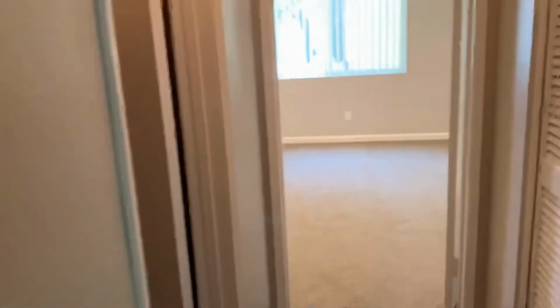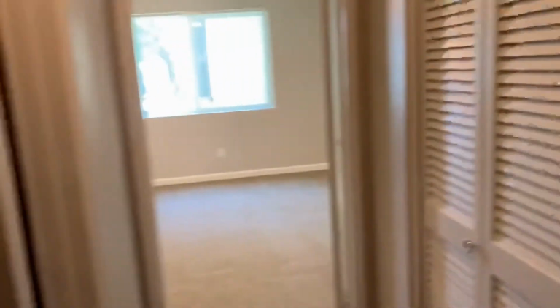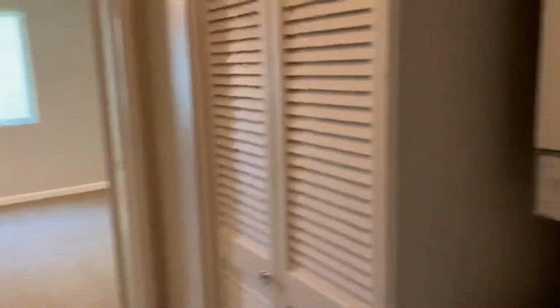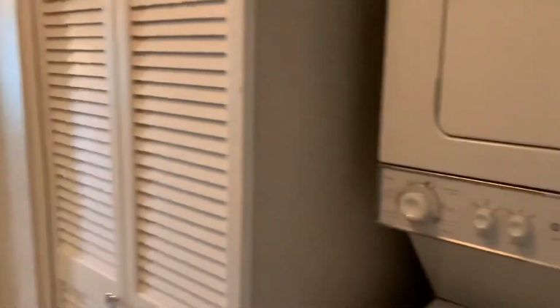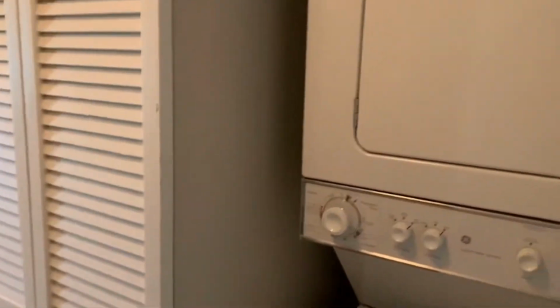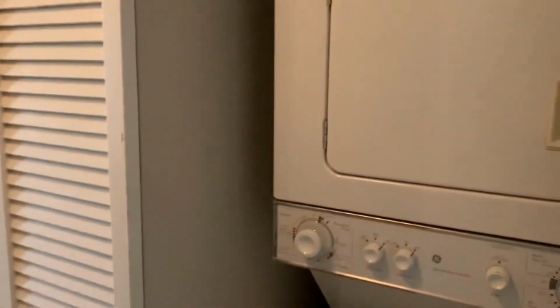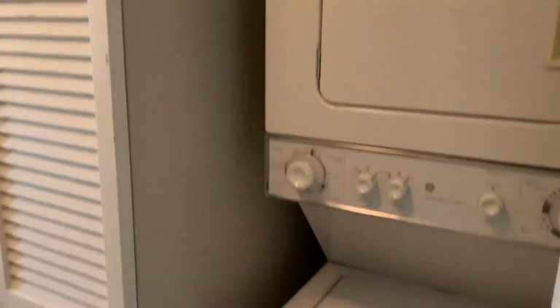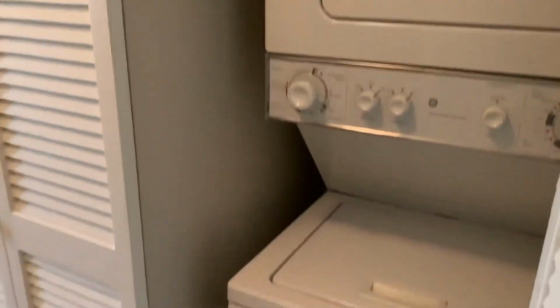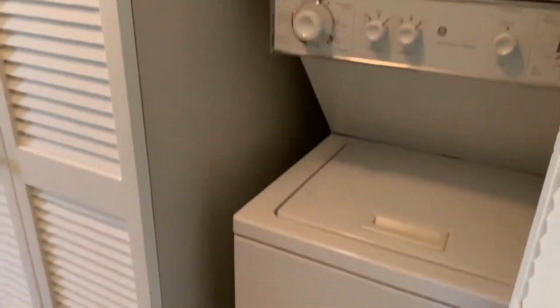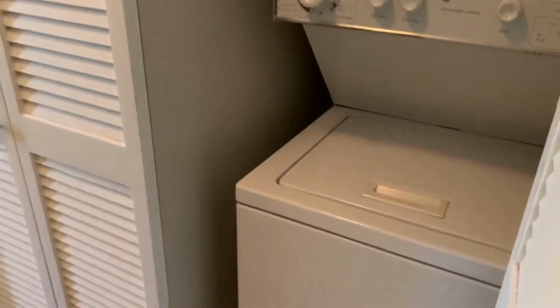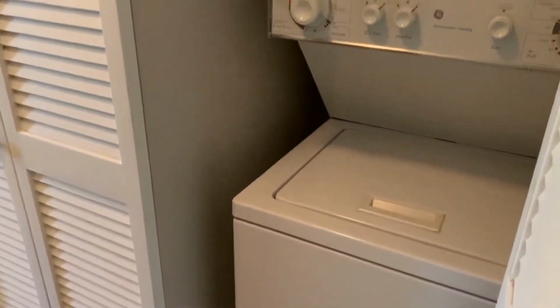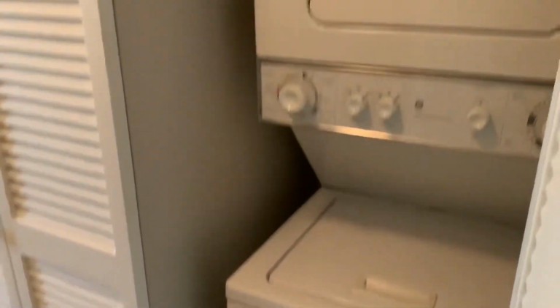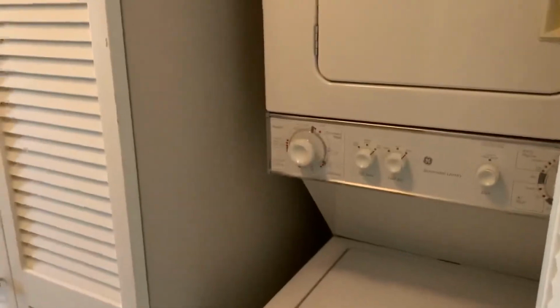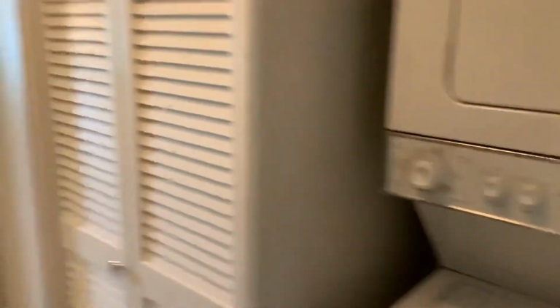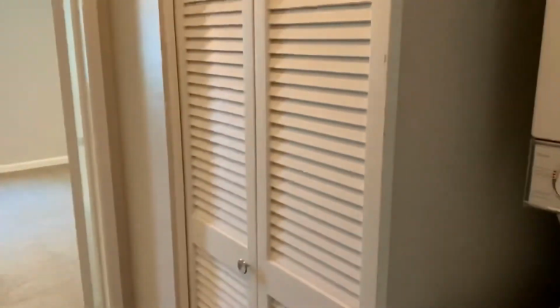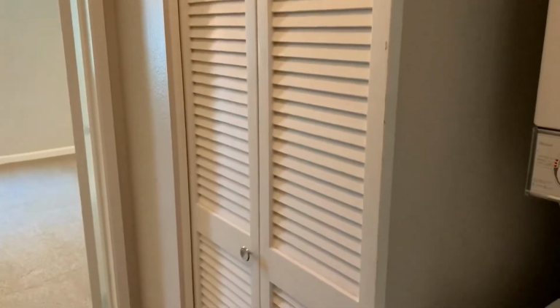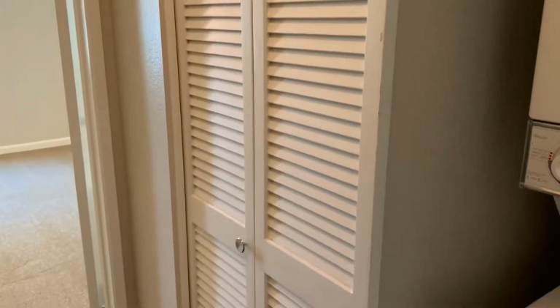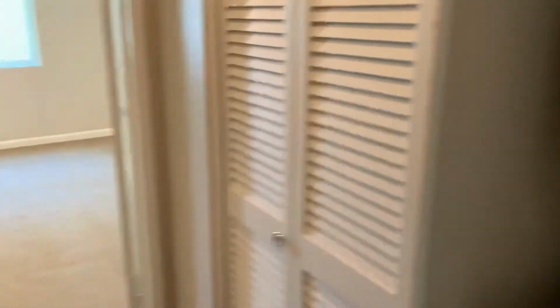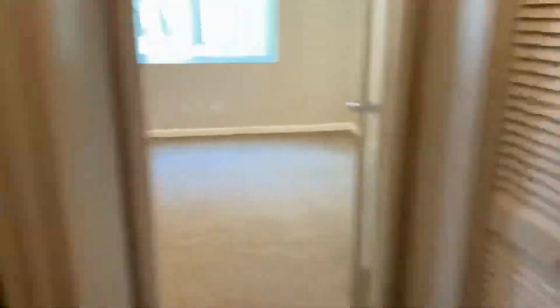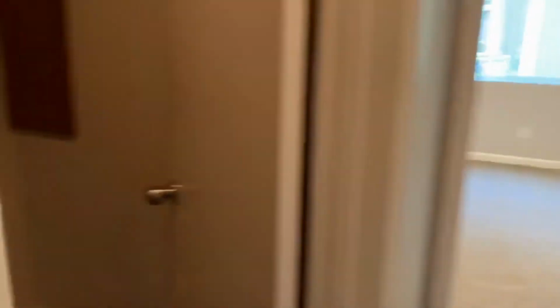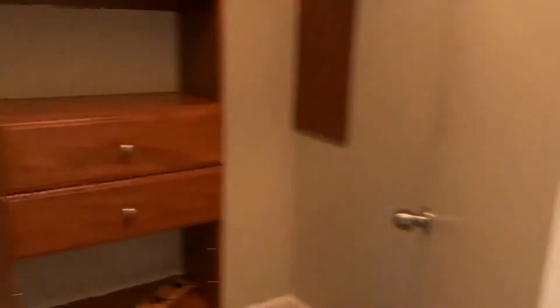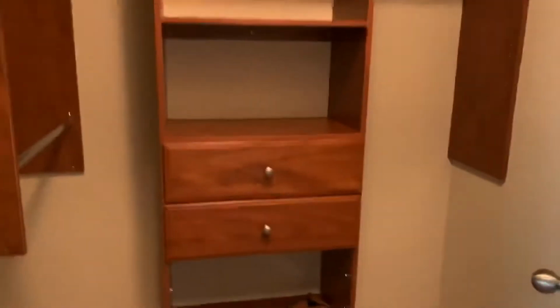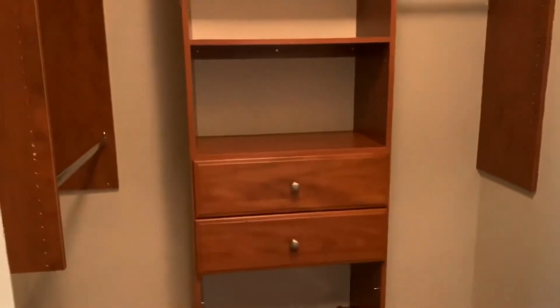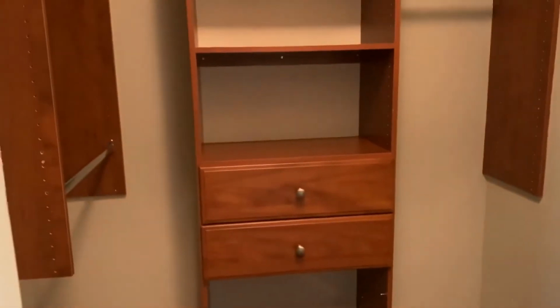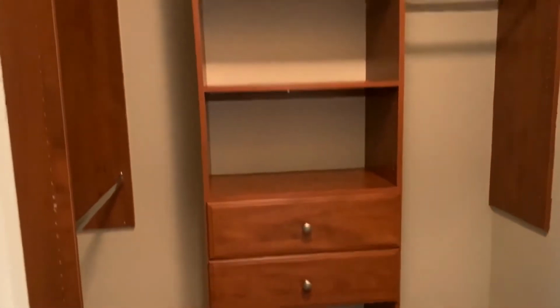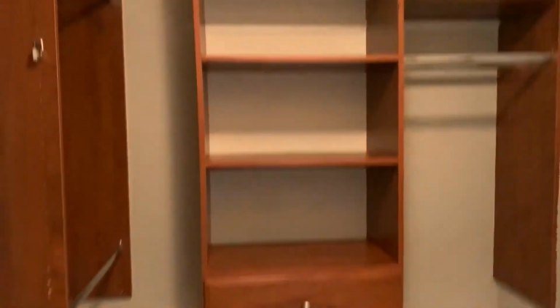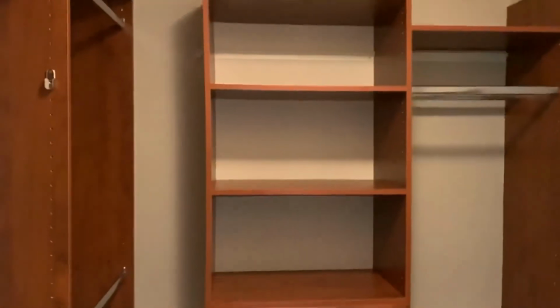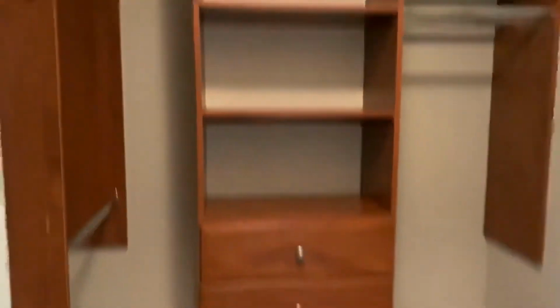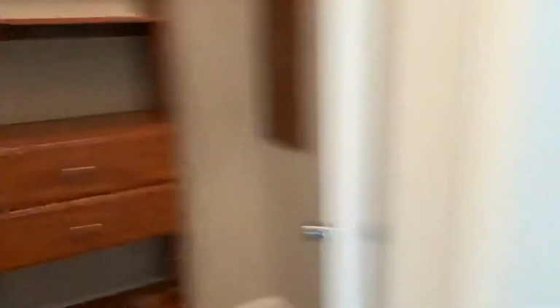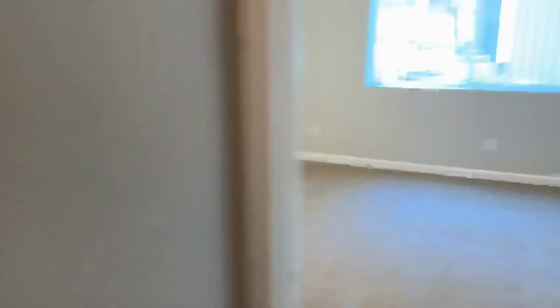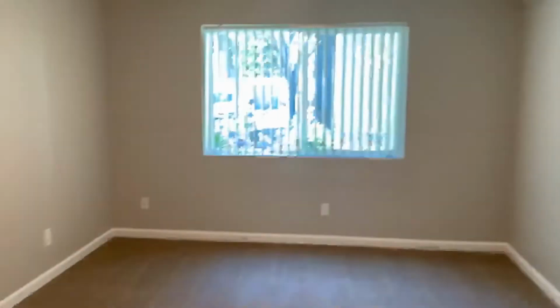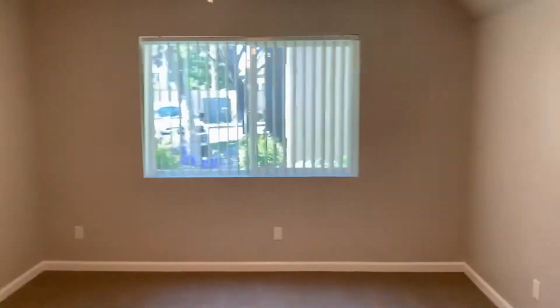In the hallway we have a laundry closet with a washer and dryer included, along with some room for storage. There's also a walk-in closet prior to entering the bedroom.